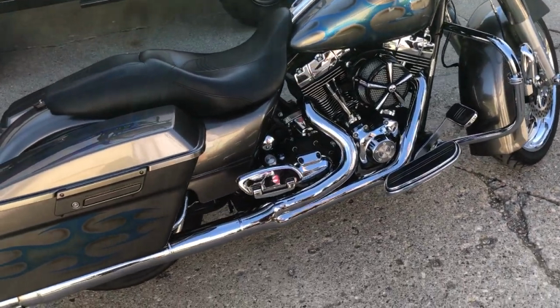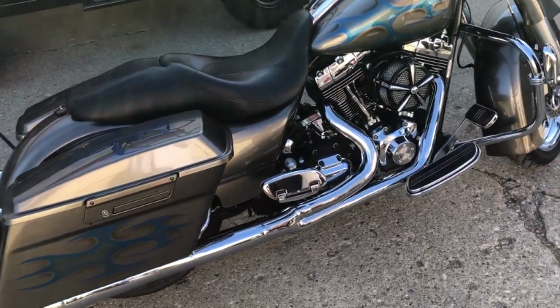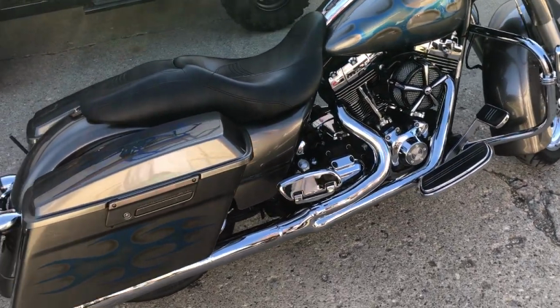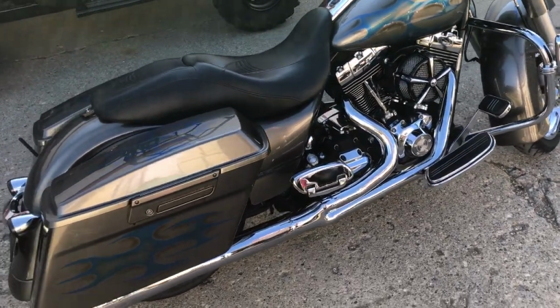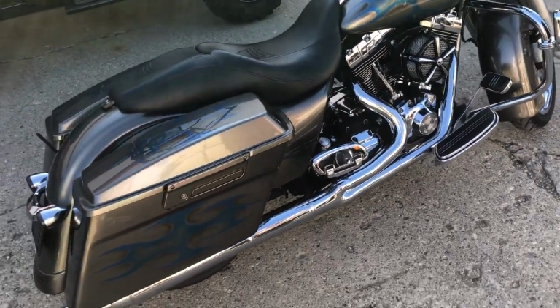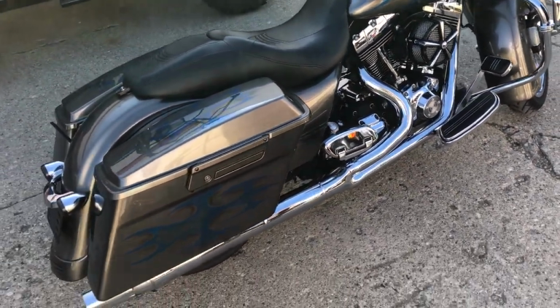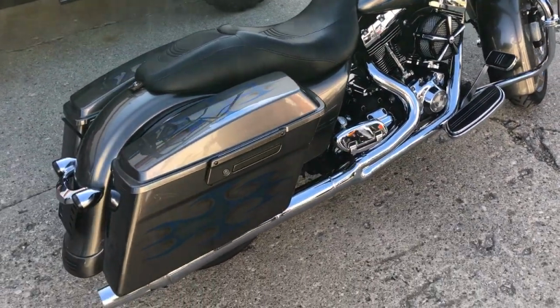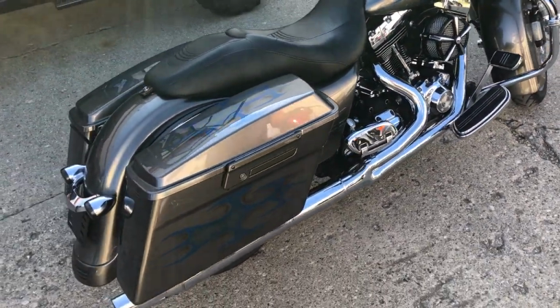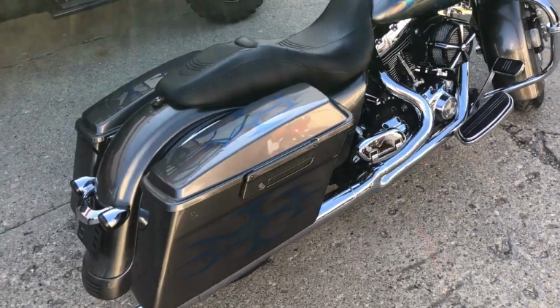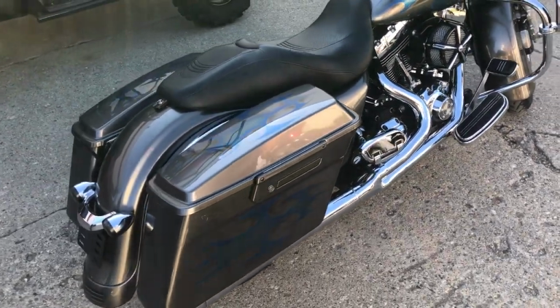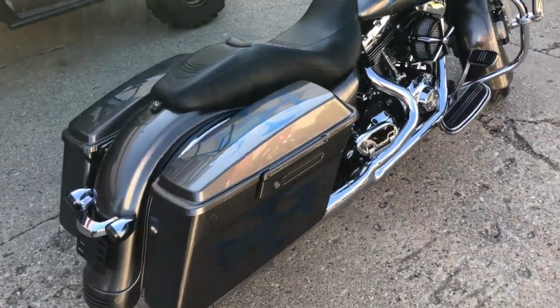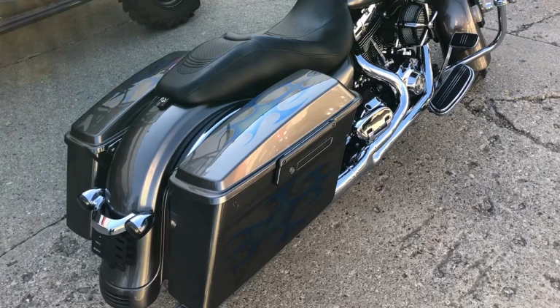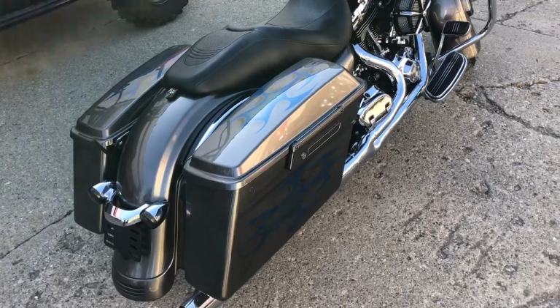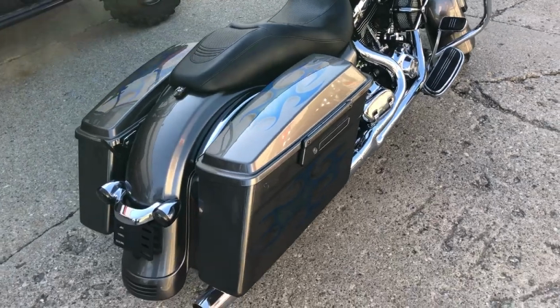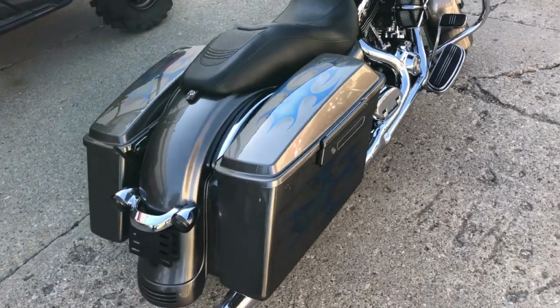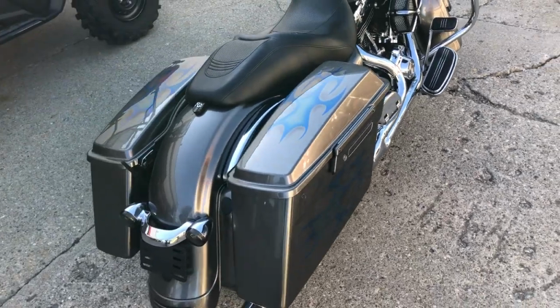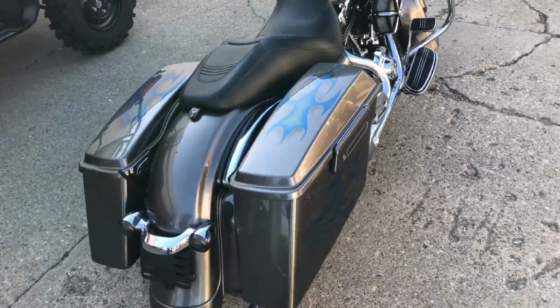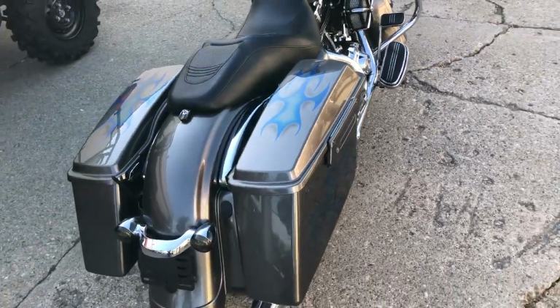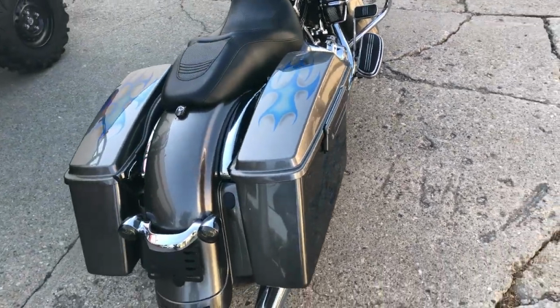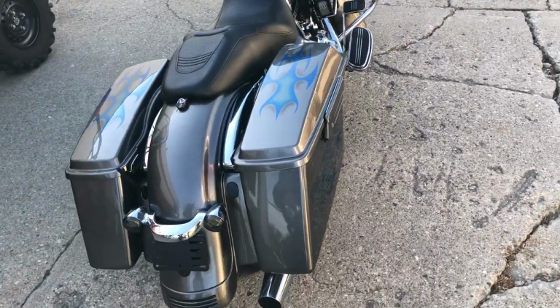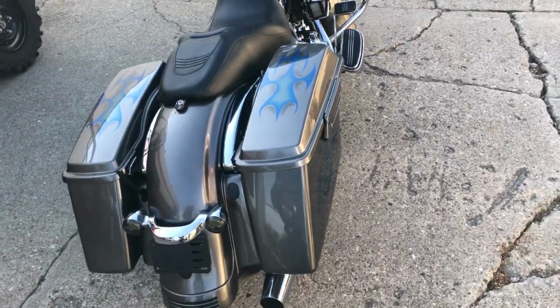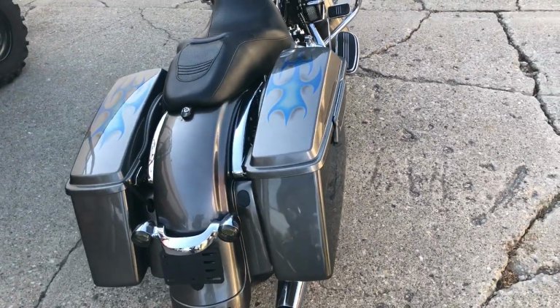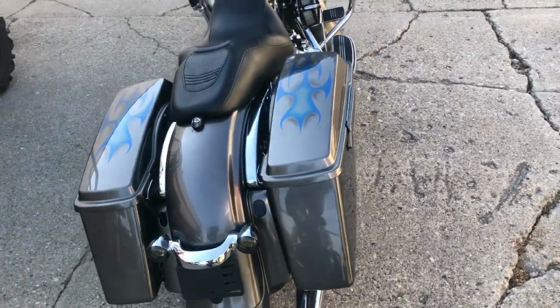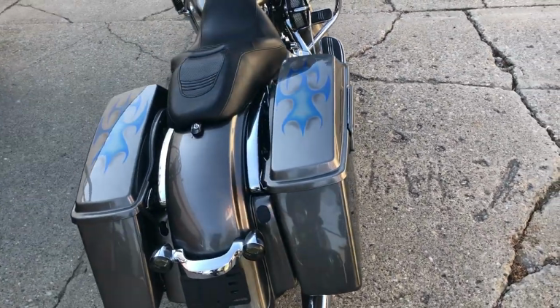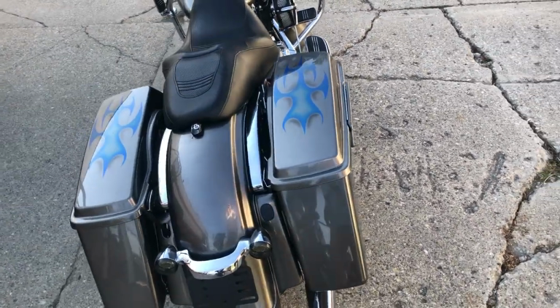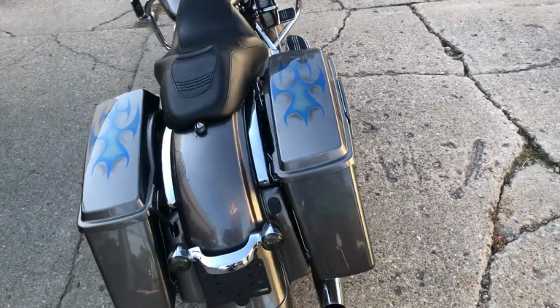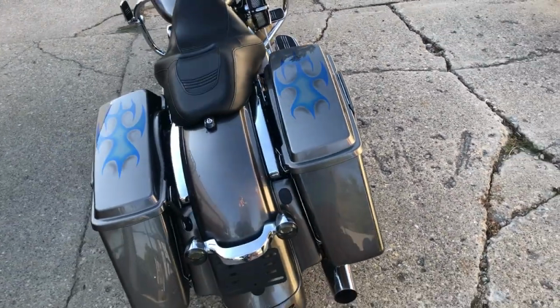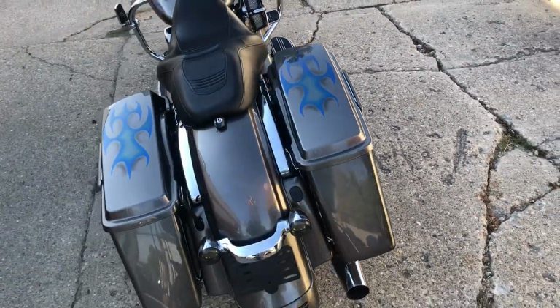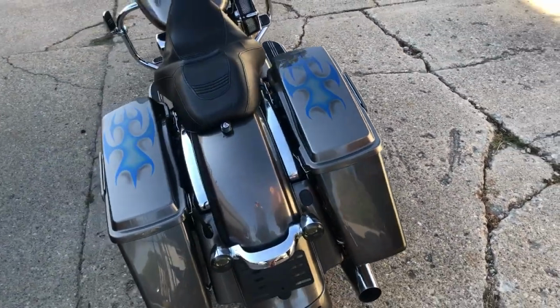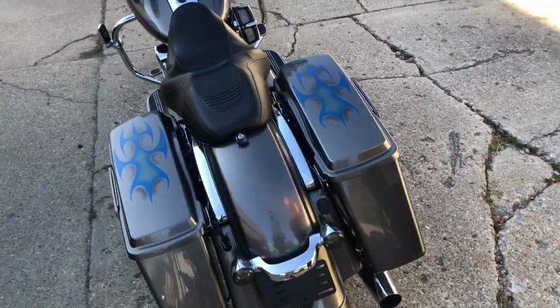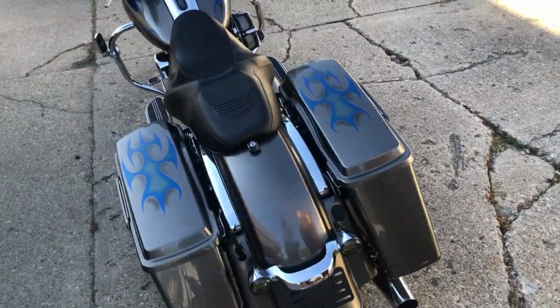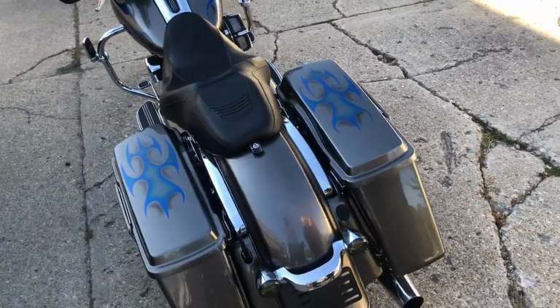You can own it for $10,499. Good-looking bike, custom paint — that's a 2010, good miles. Give us a call, we'll get it done: 810-648-9500.